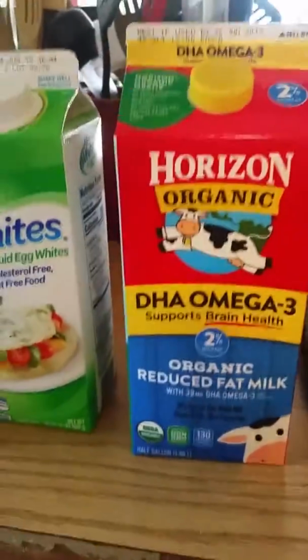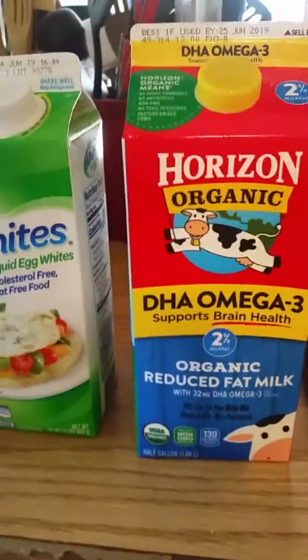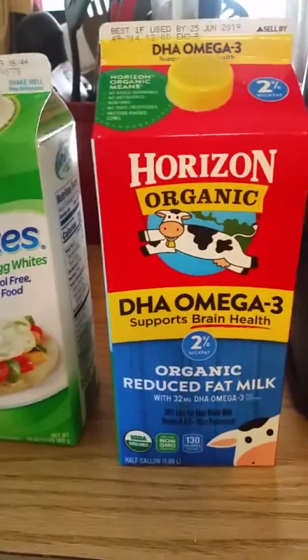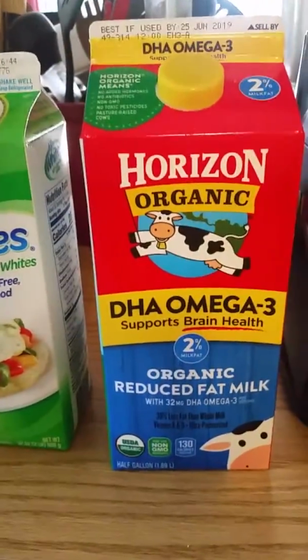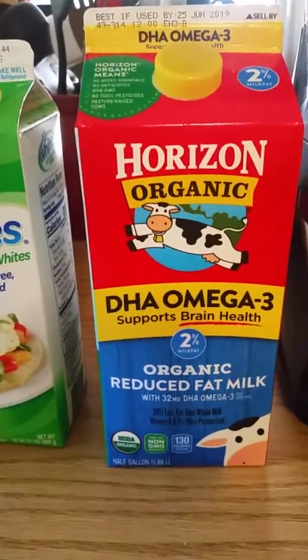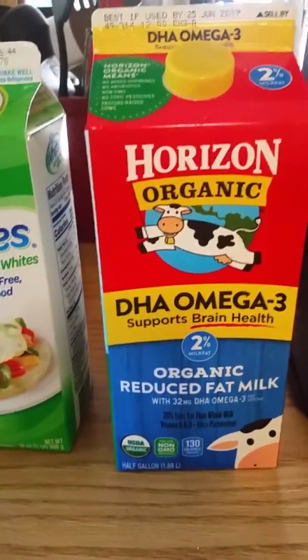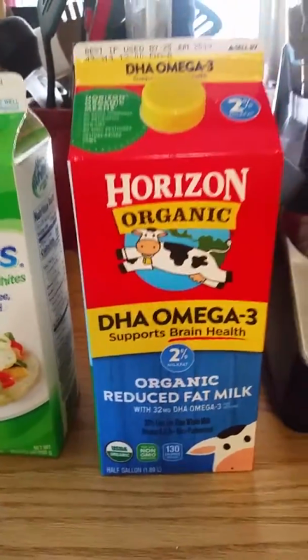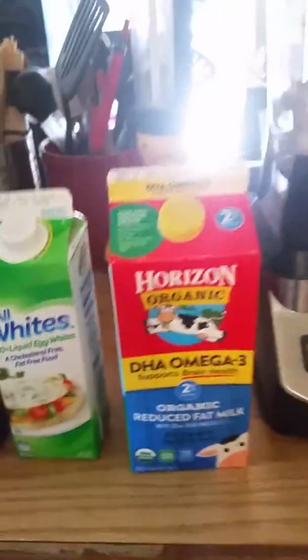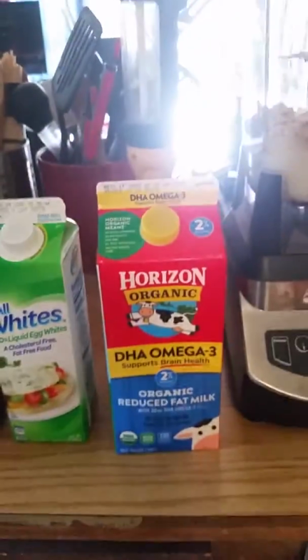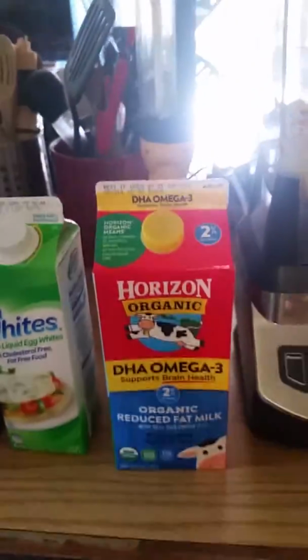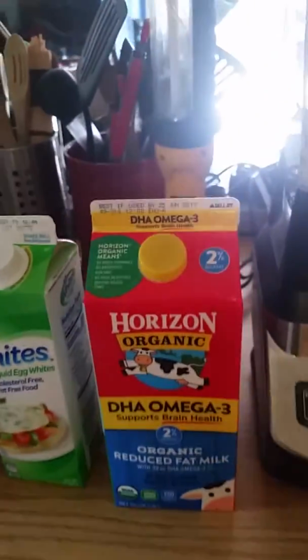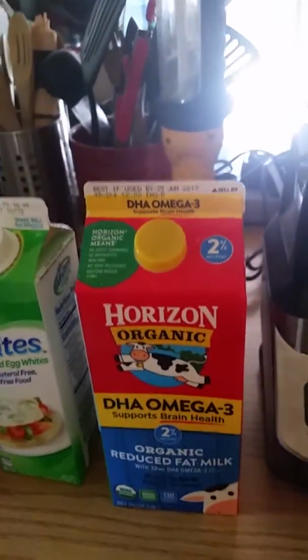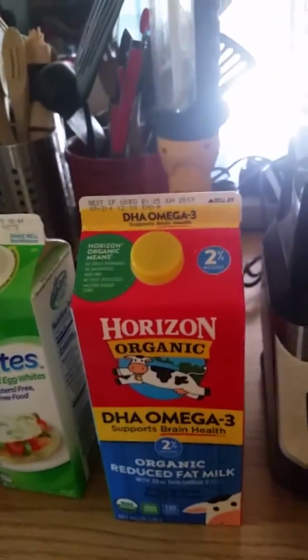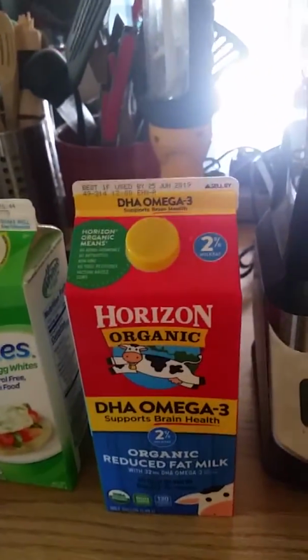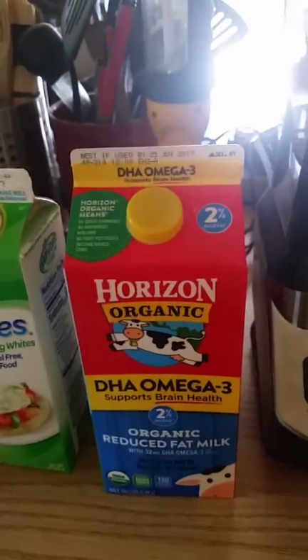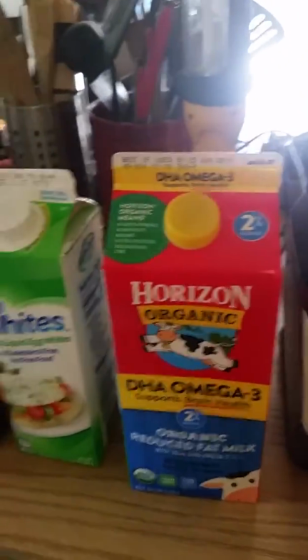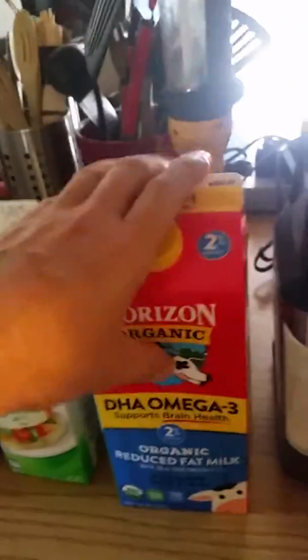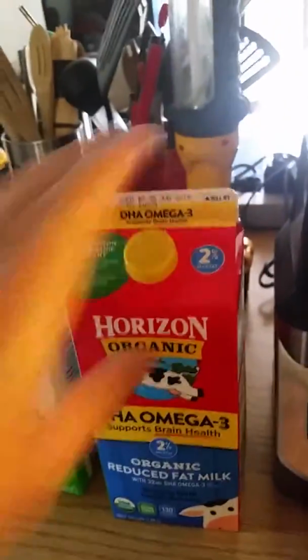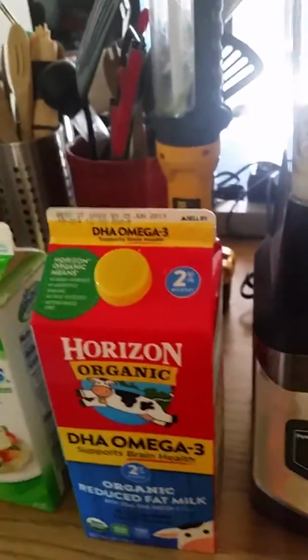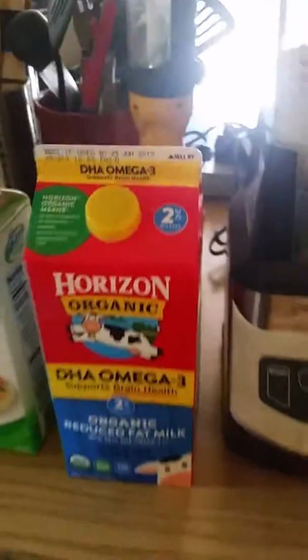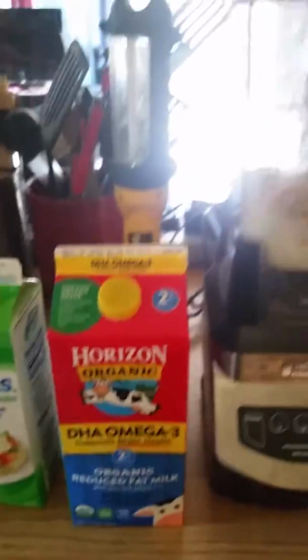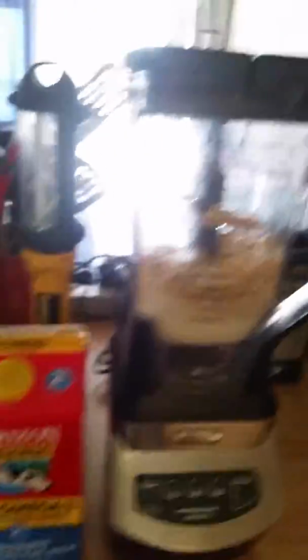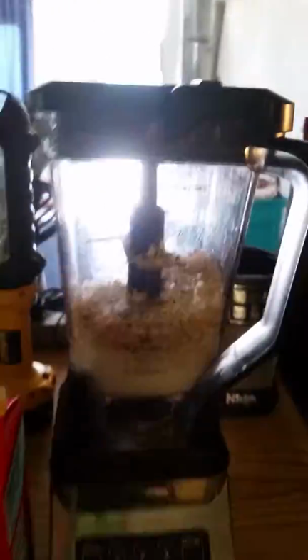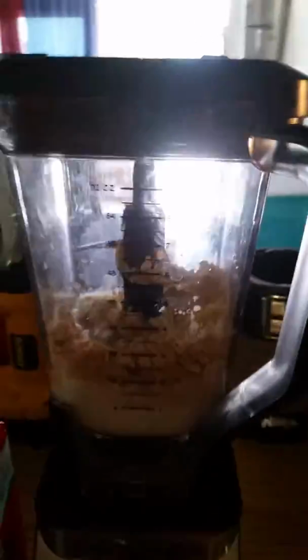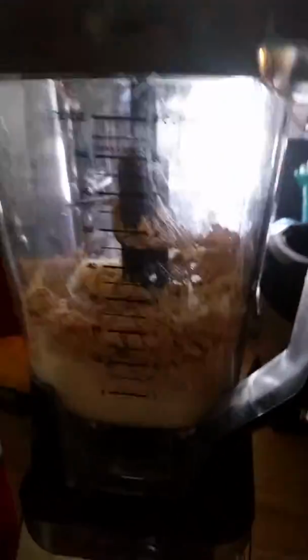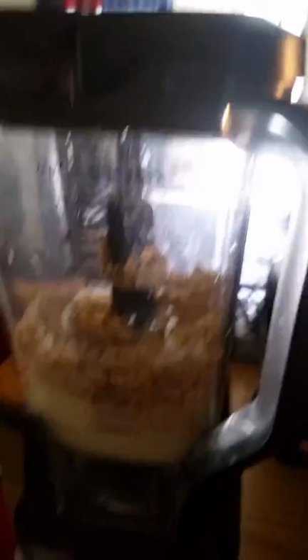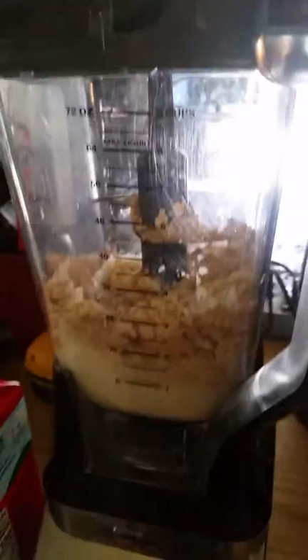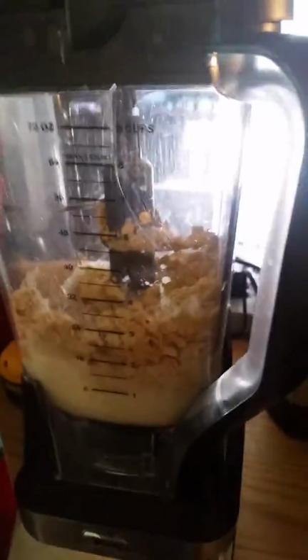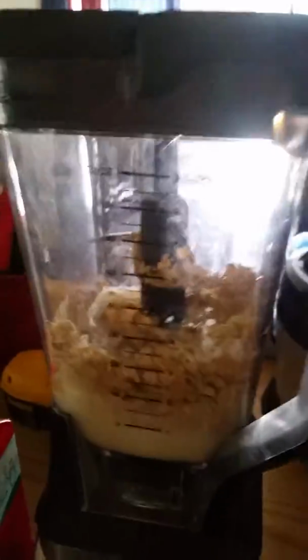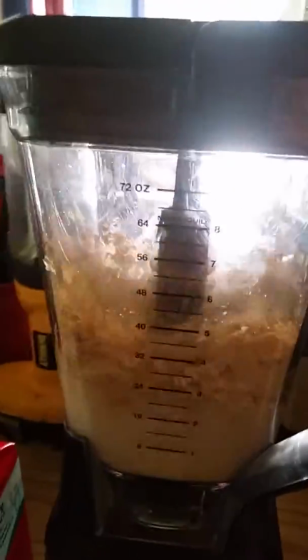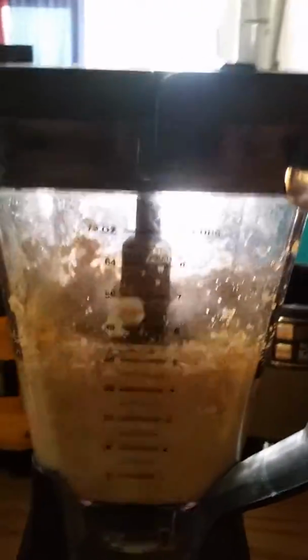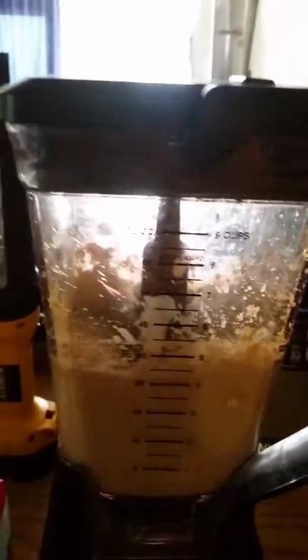I'm using two percent milk — a half cup of that. But if you're gonna lean out, you probably want to just do water and skip the milk. Anyways, you just put all that into a blender, turn it on, and start blending.